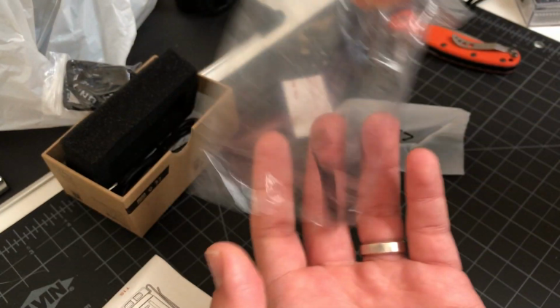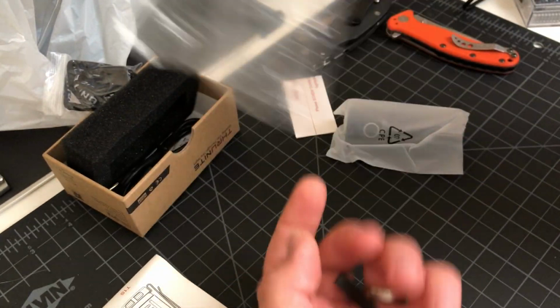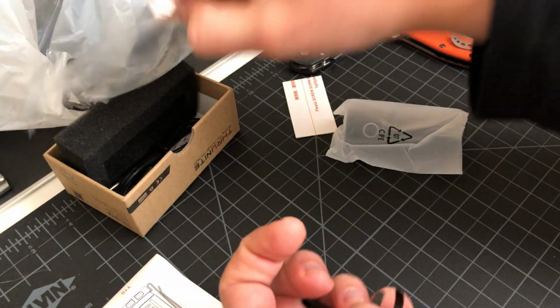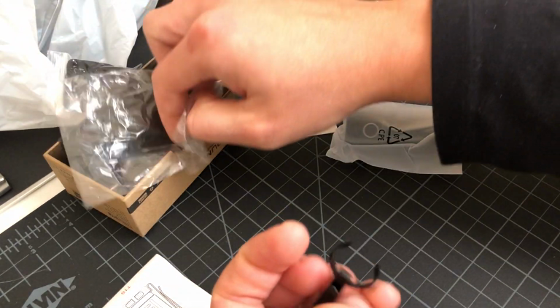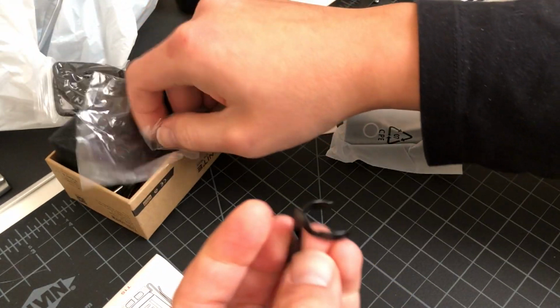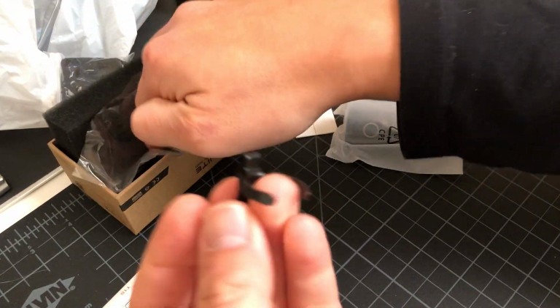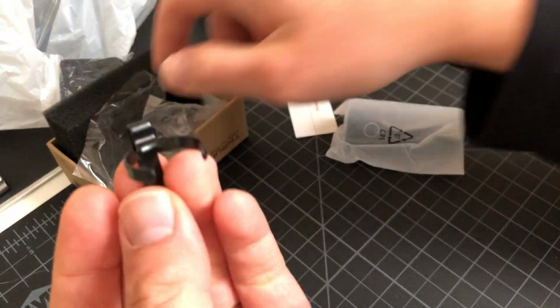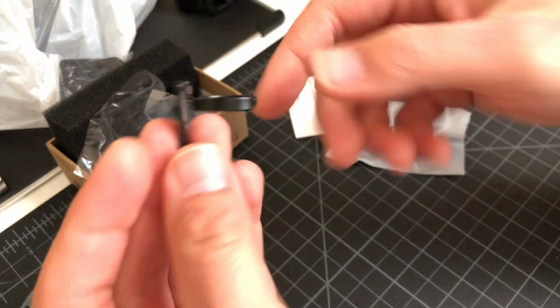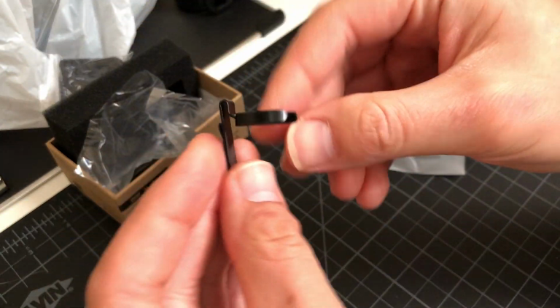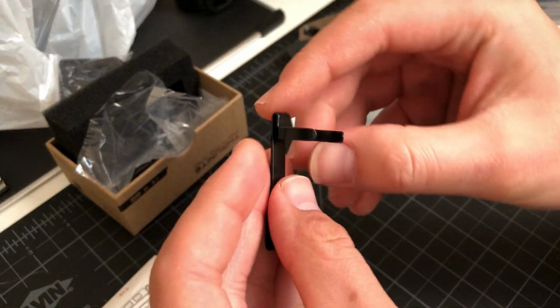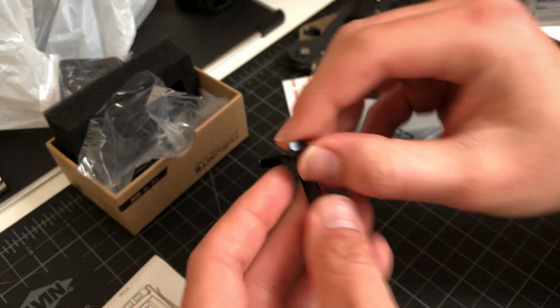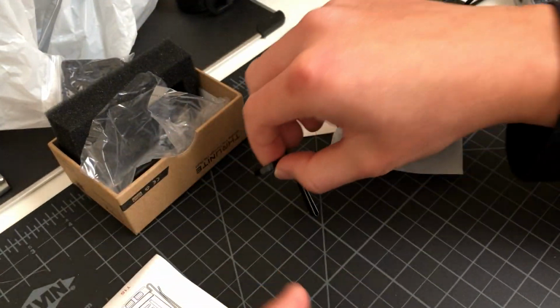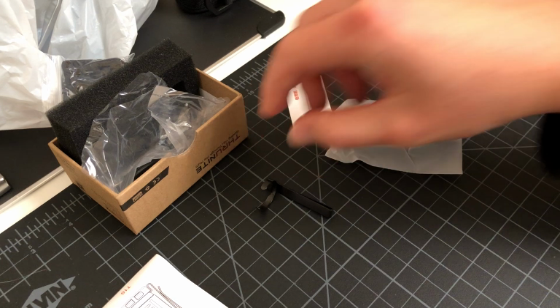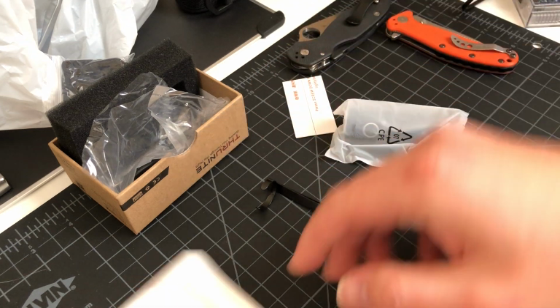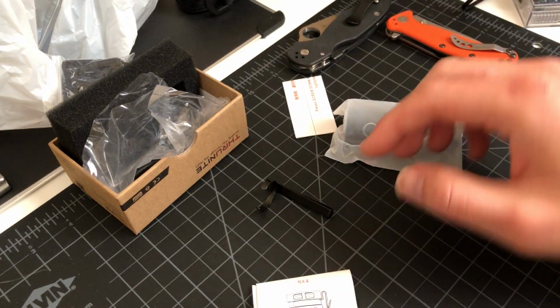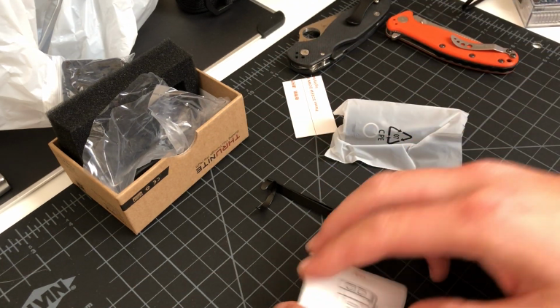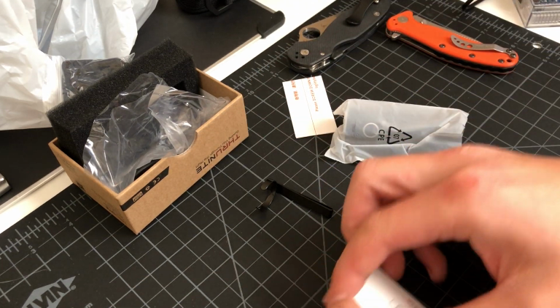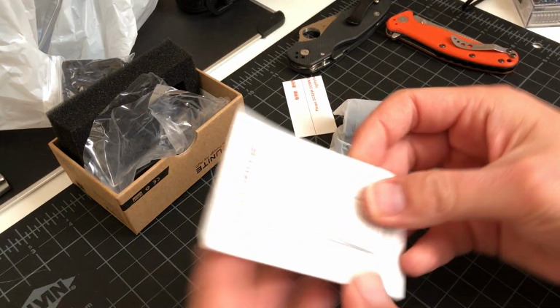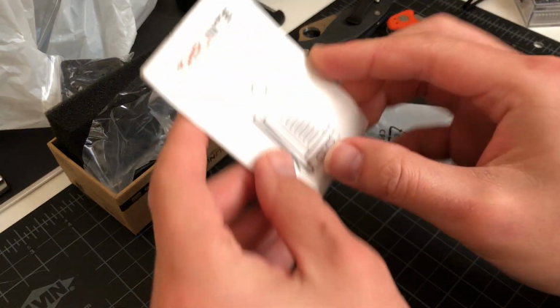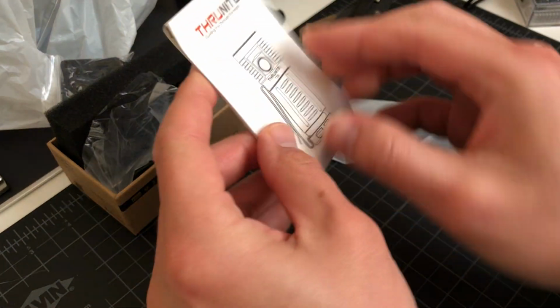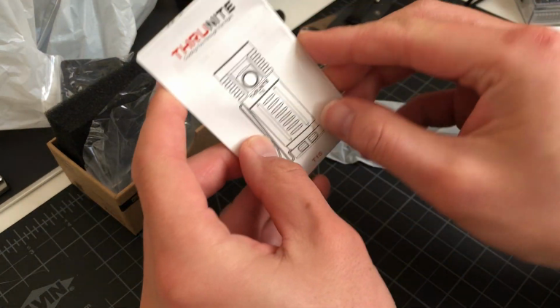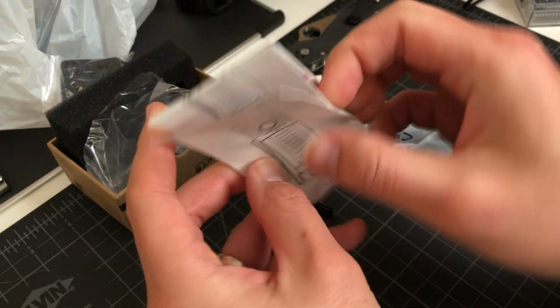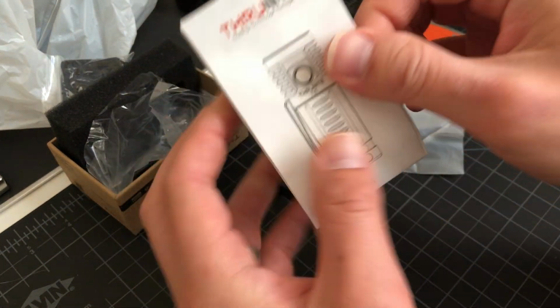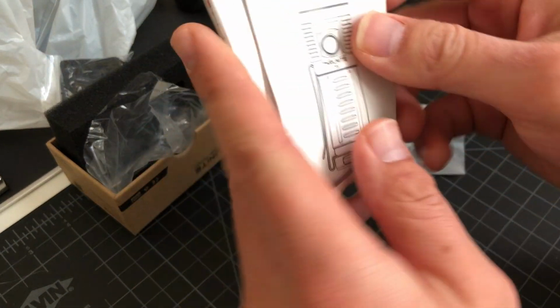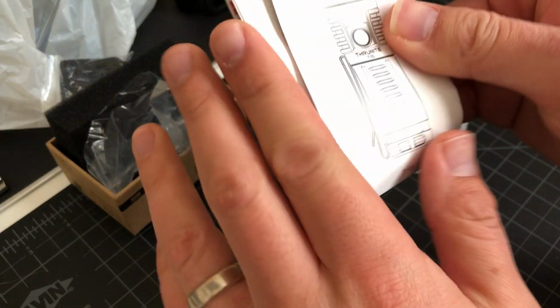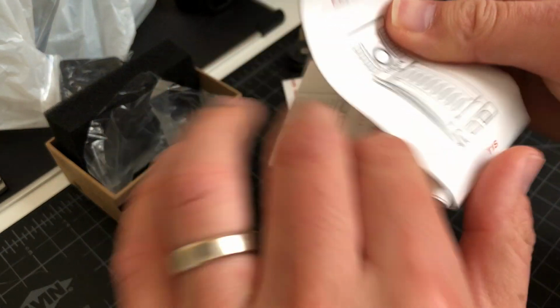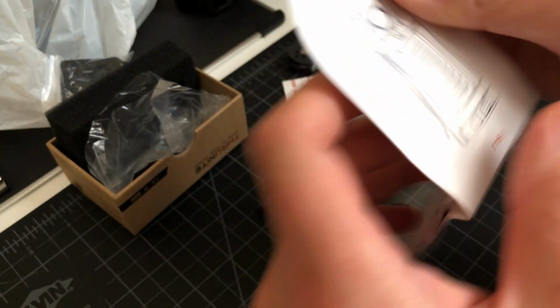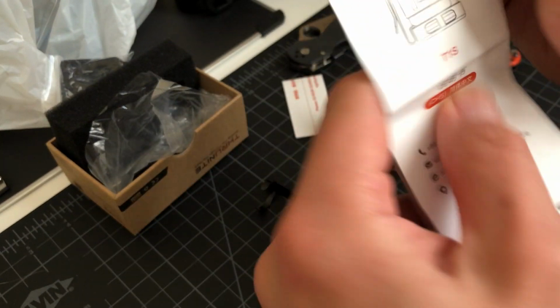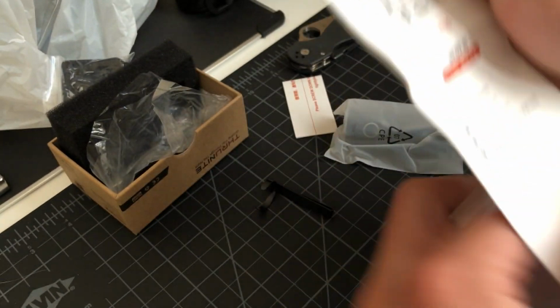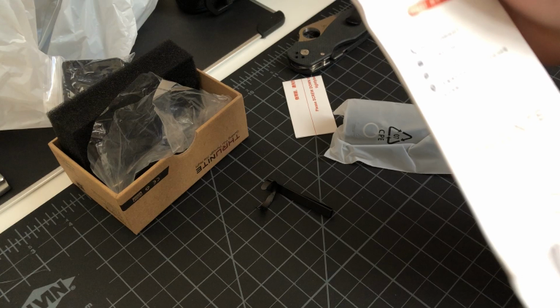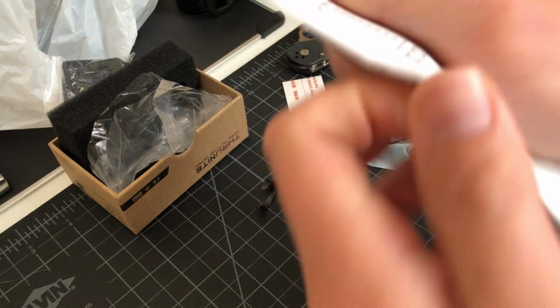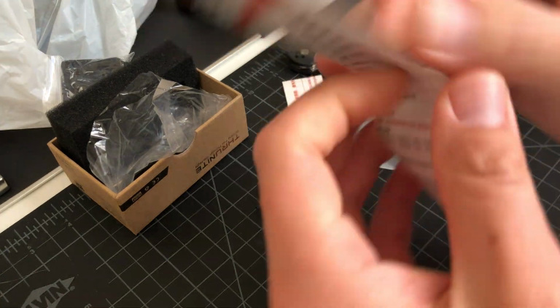Pocket clip. Instruction manual with all the specs — let's open that right up first.